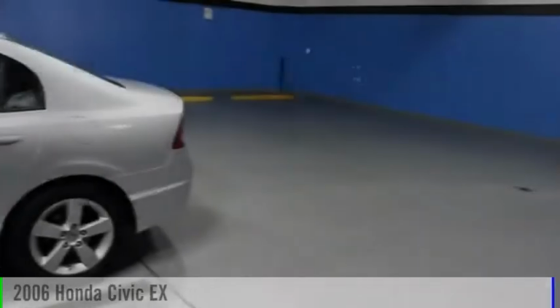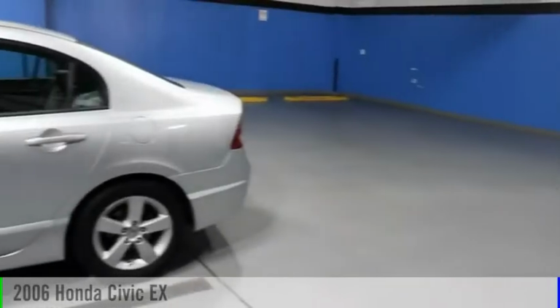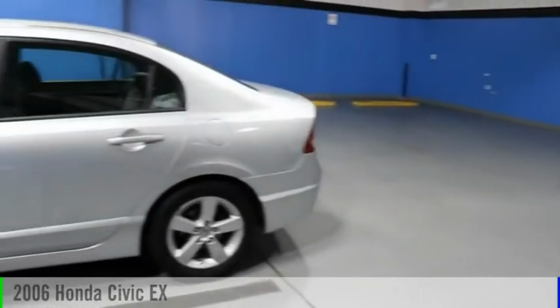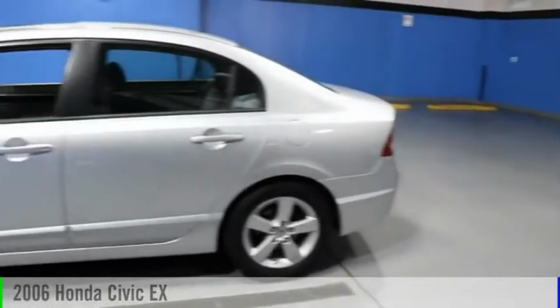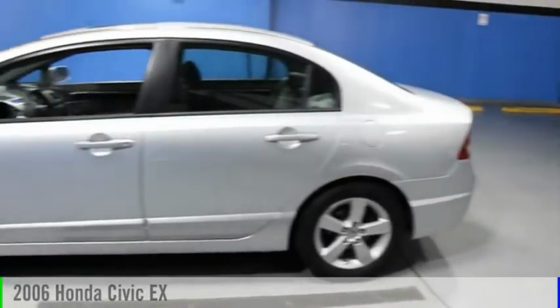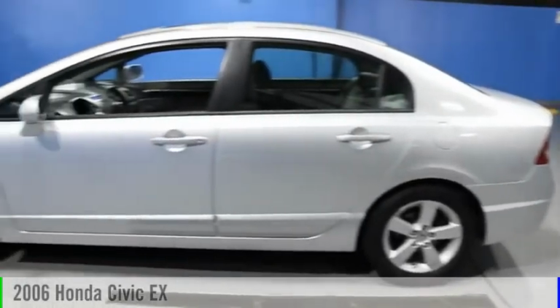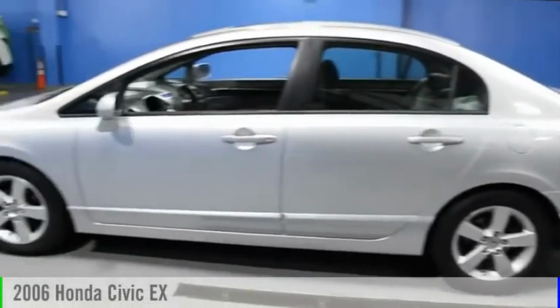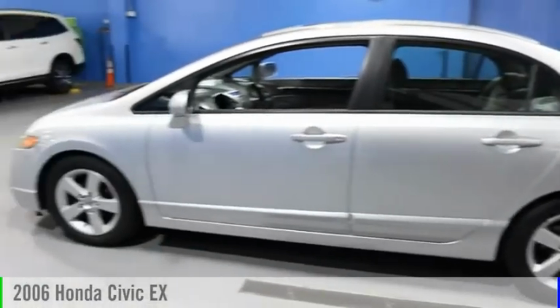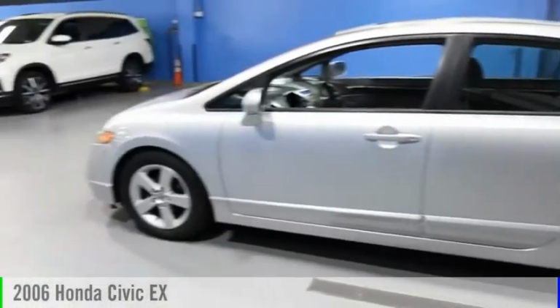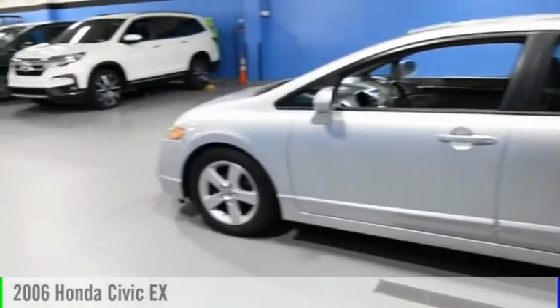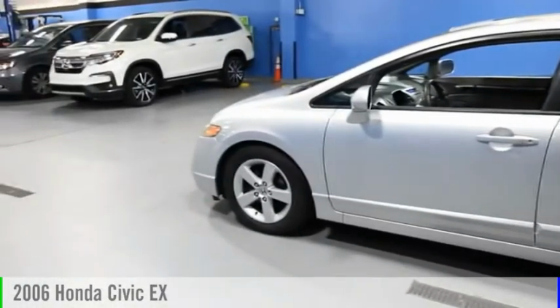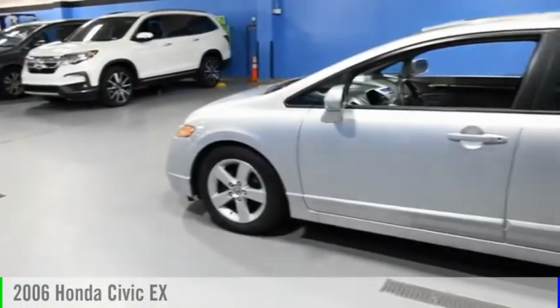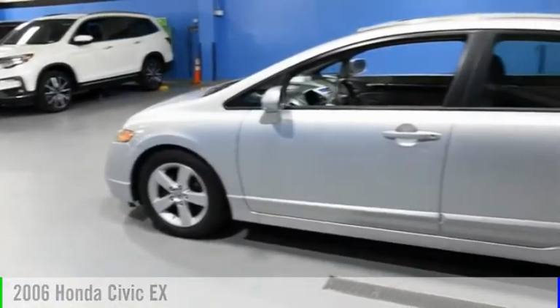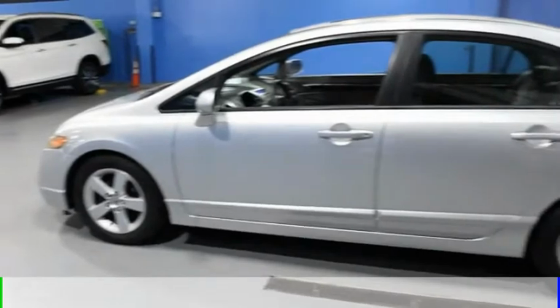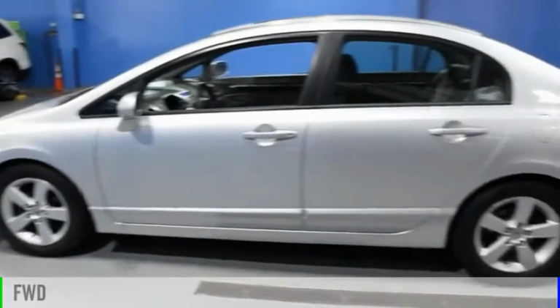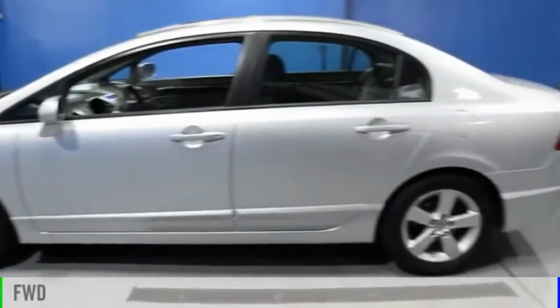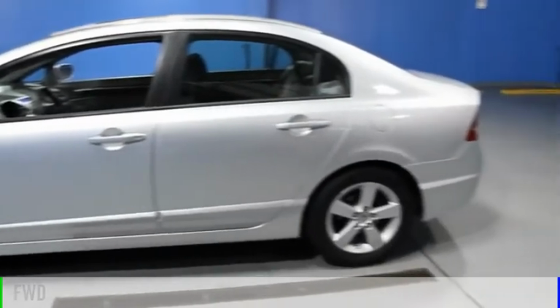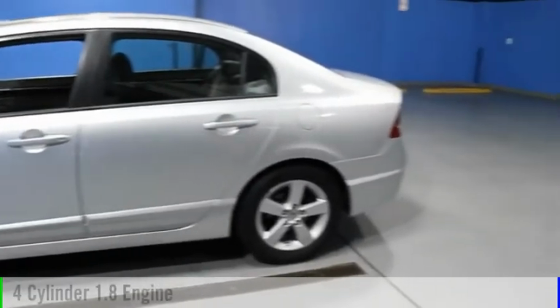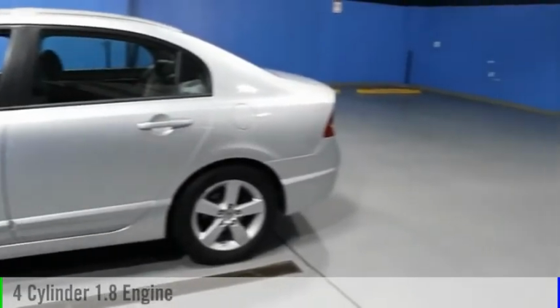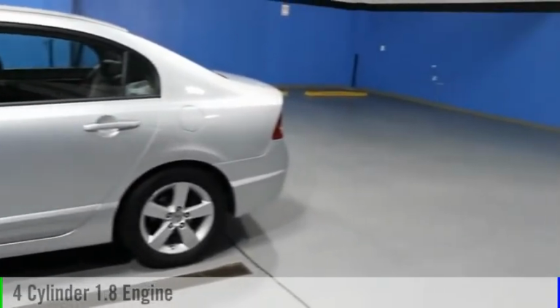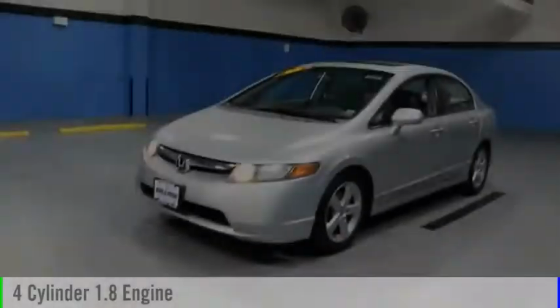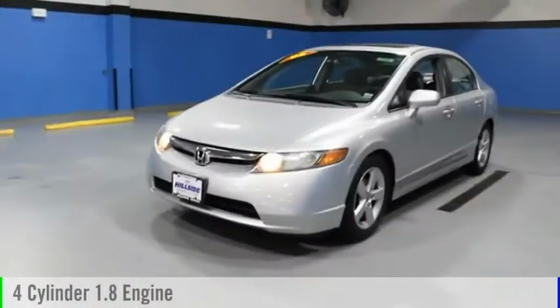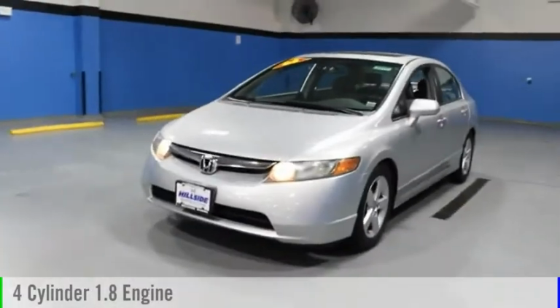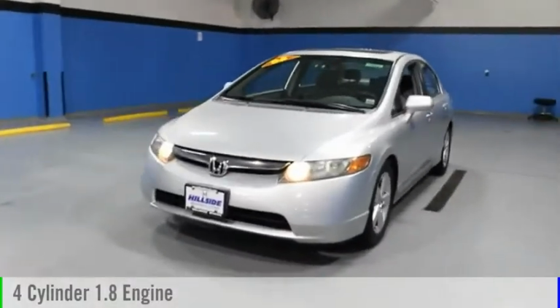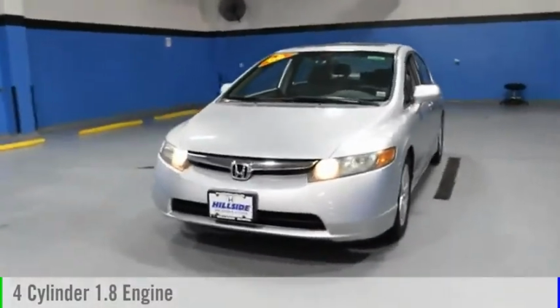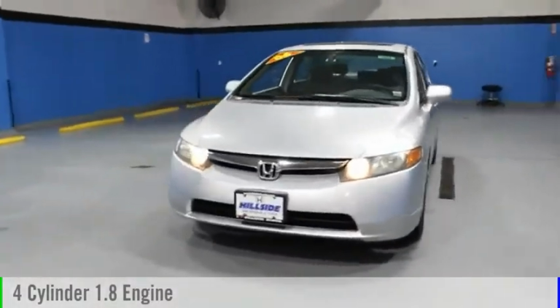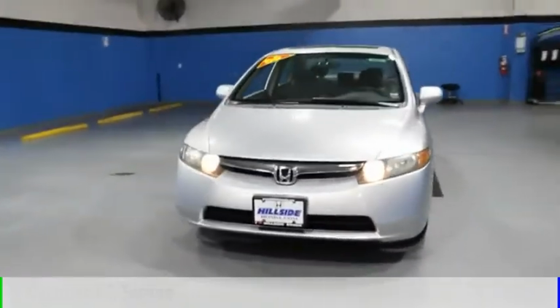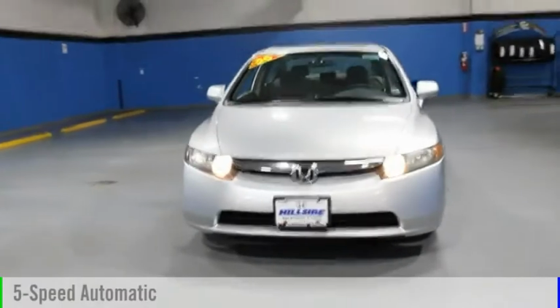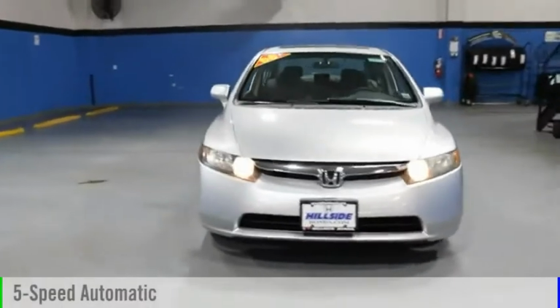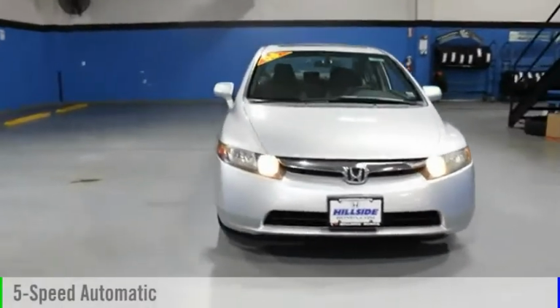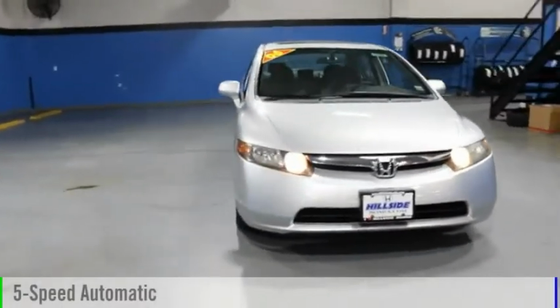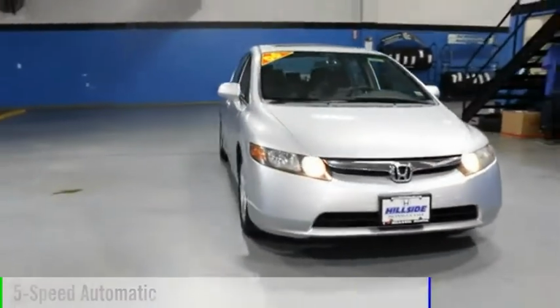Stop by and take a look at the 2006 Civic. This vehicle is powered by a front-wheel drive, four-cylinder, 1.8-liter engine, and comes with a five-speed automatic transmission.